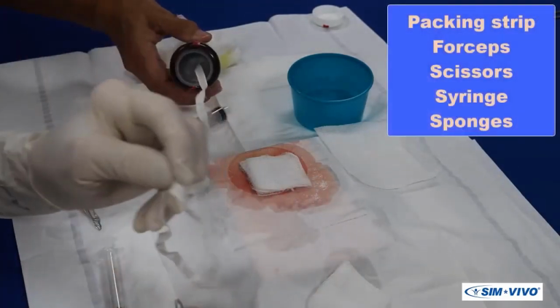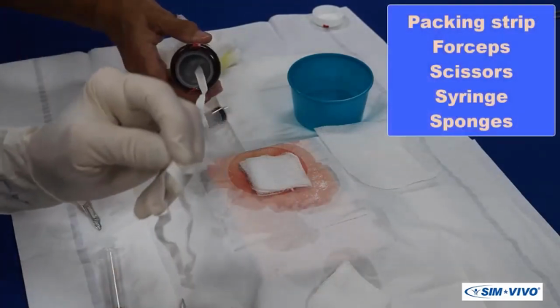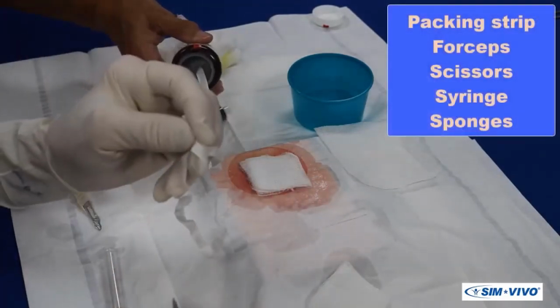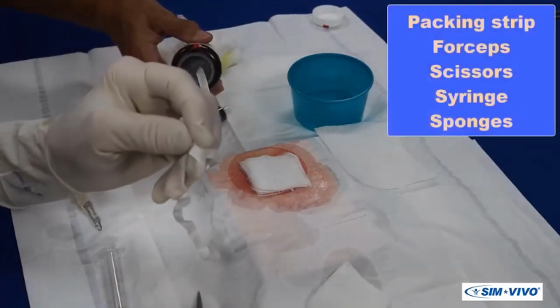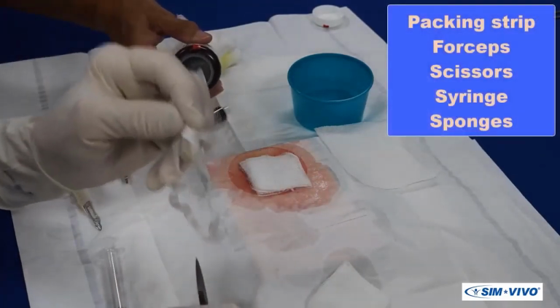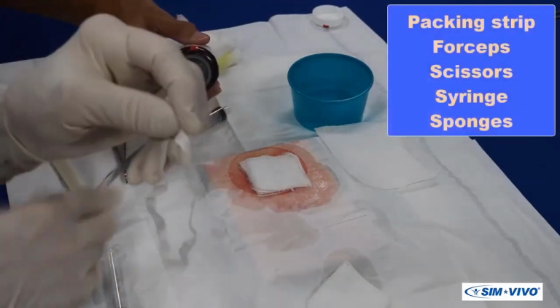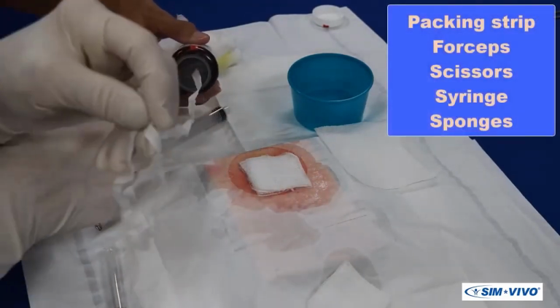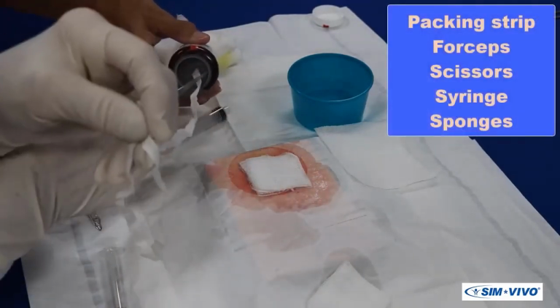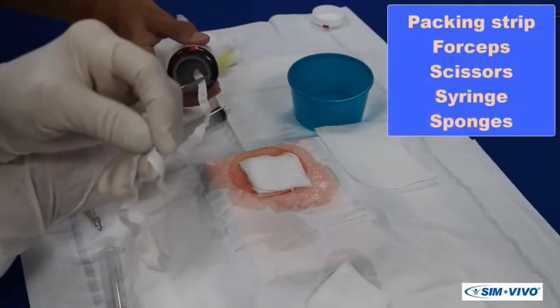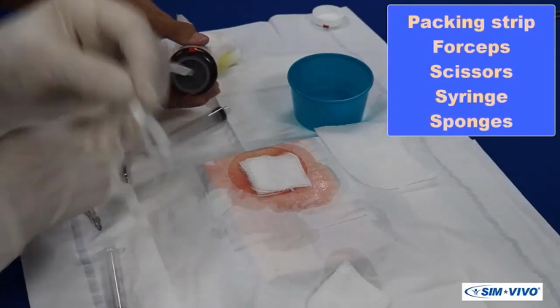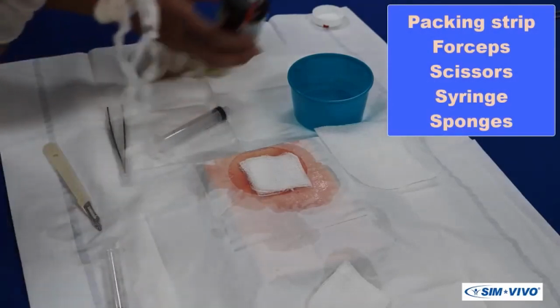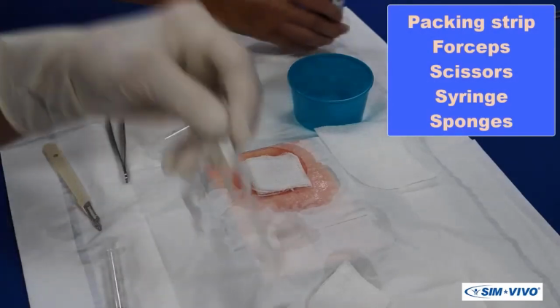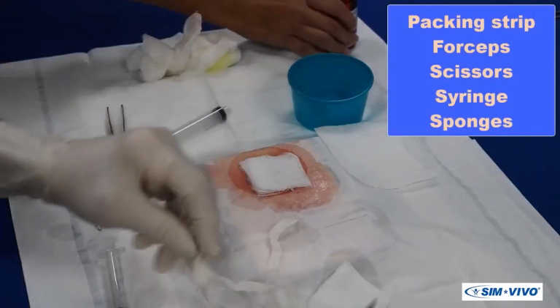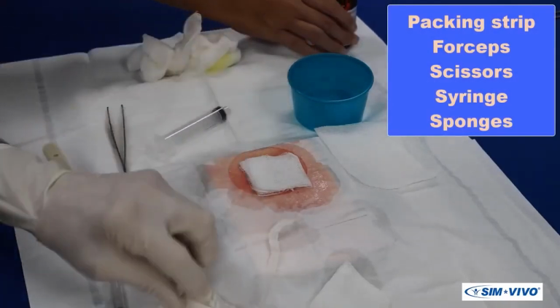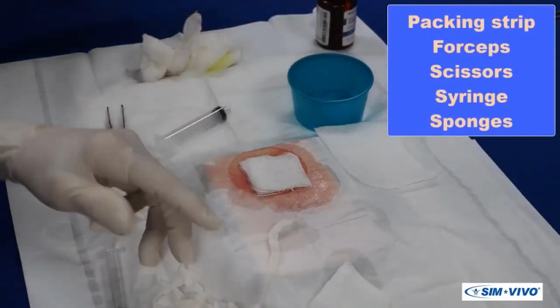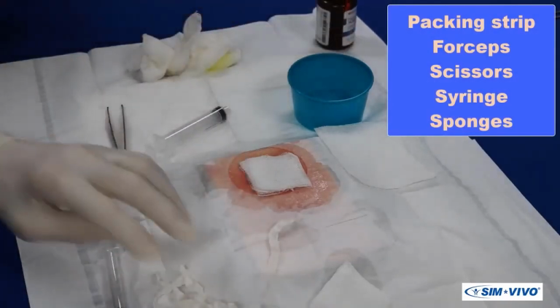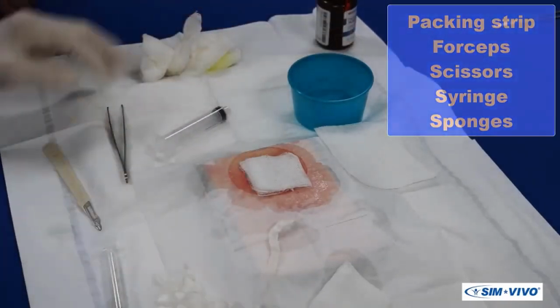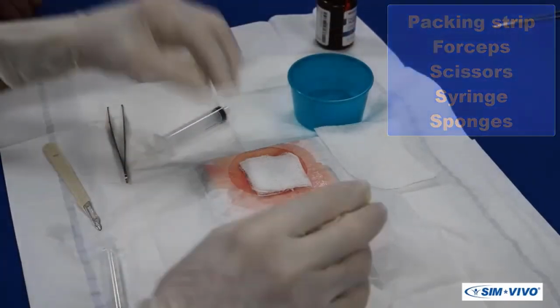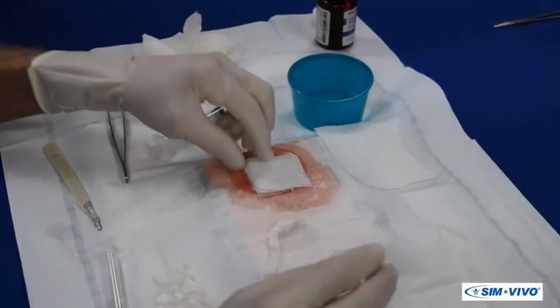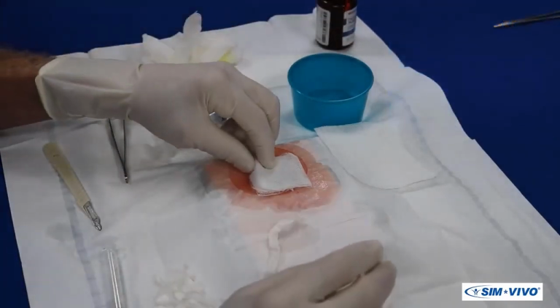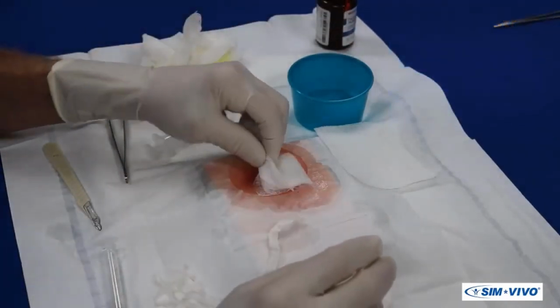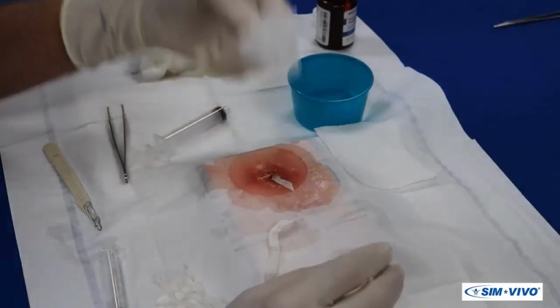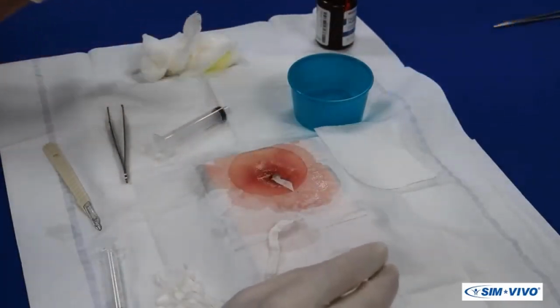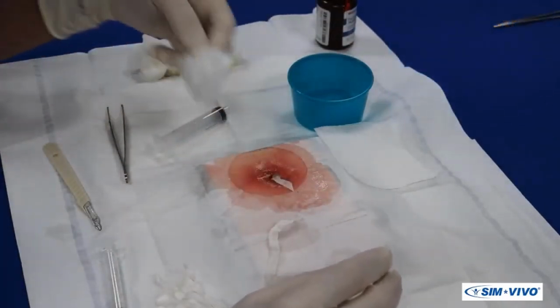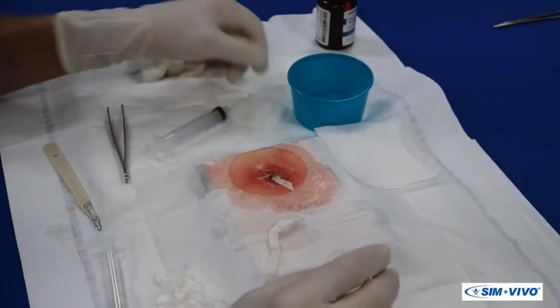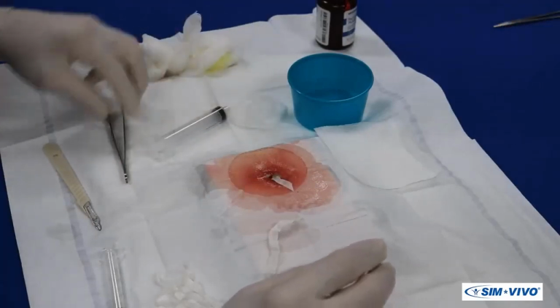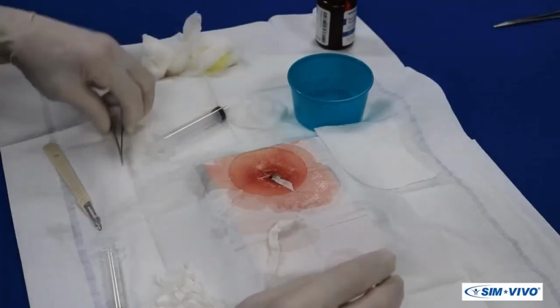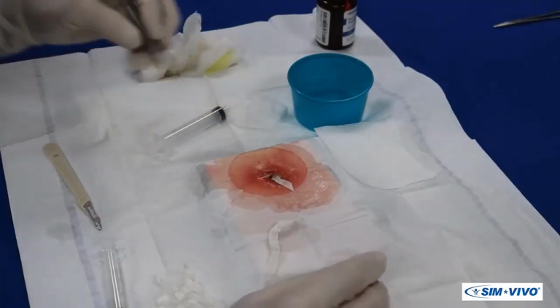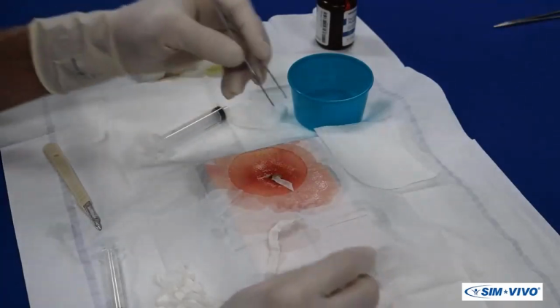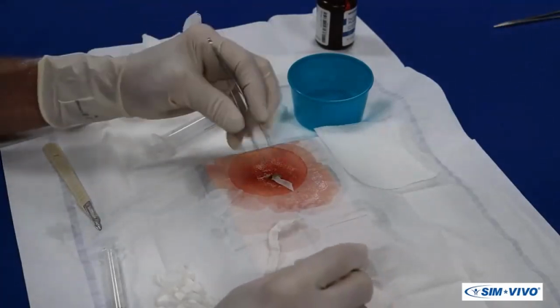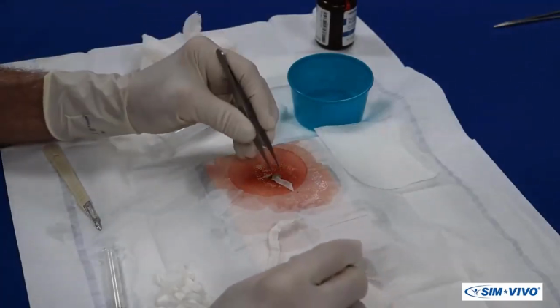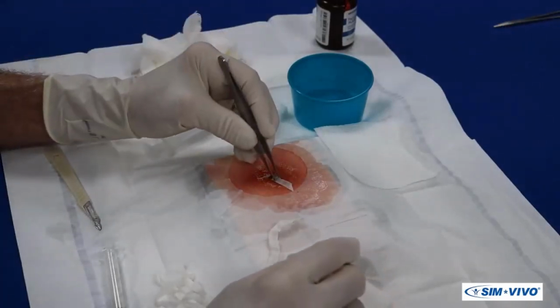A continuation of this scenario will demonstrate the continuing care after an incision and drainage, which will require packing removal and replacement. The only necessary supplies are a length of packing strip along with forceps, scissors, a syringe, and sponges. Expose the abscess and remove the previously placed packing with the forceps.